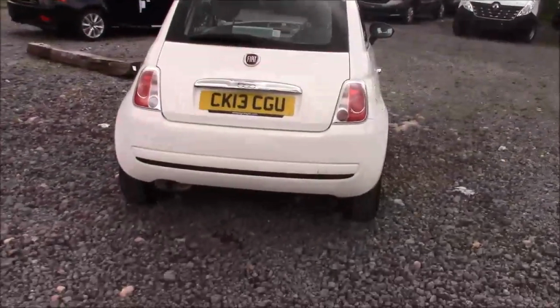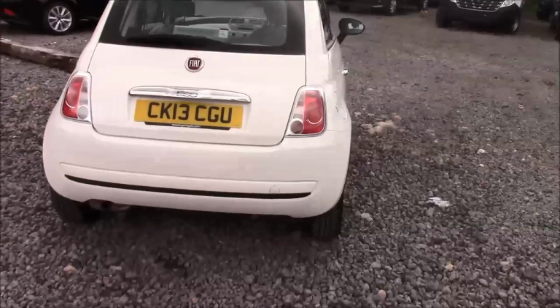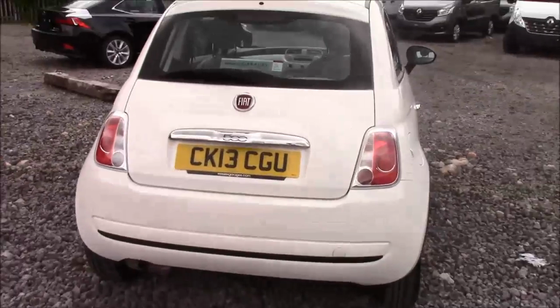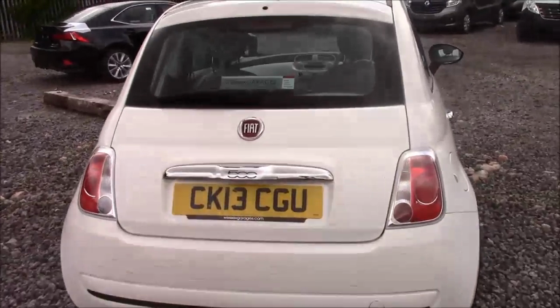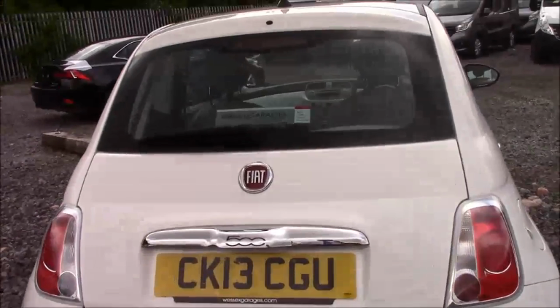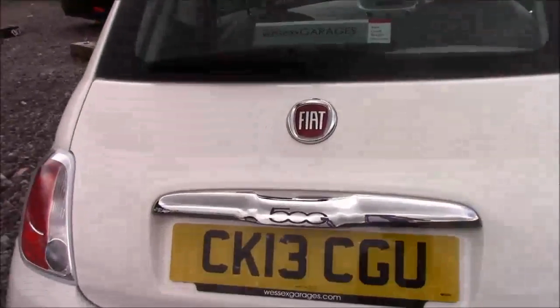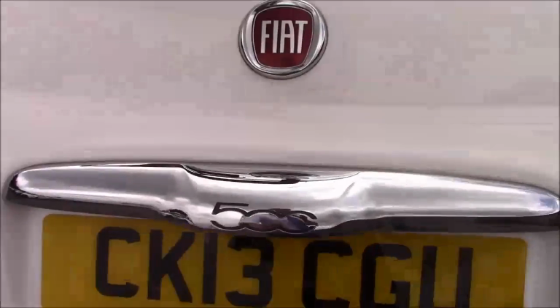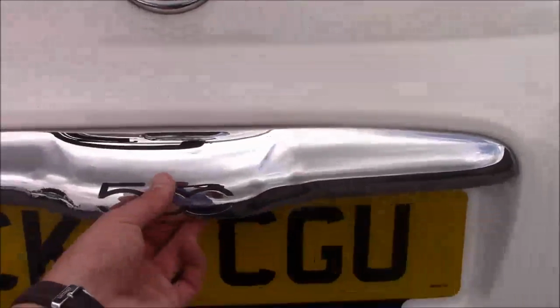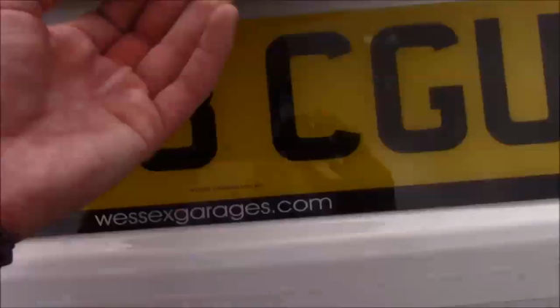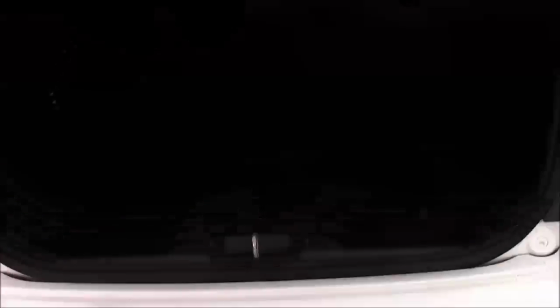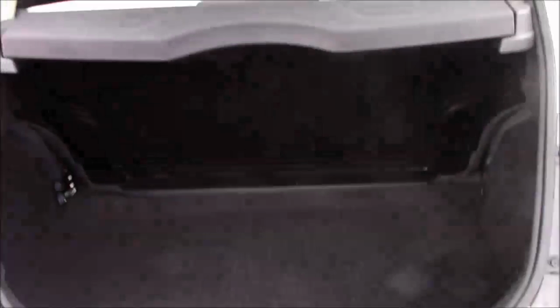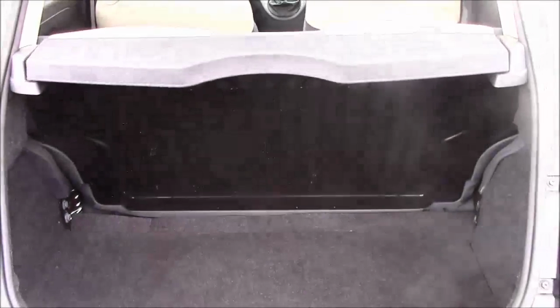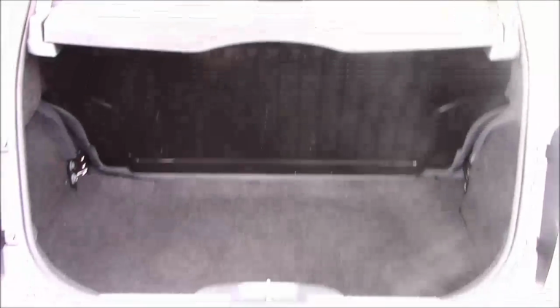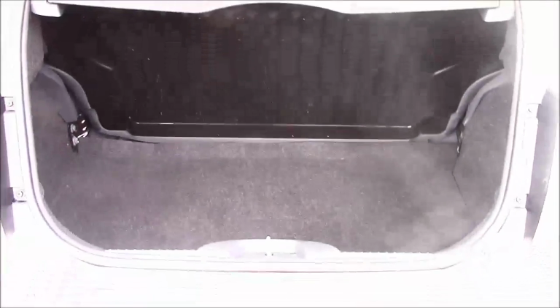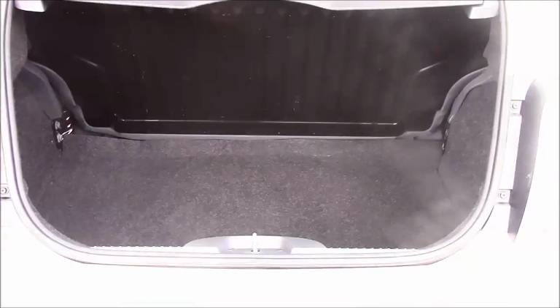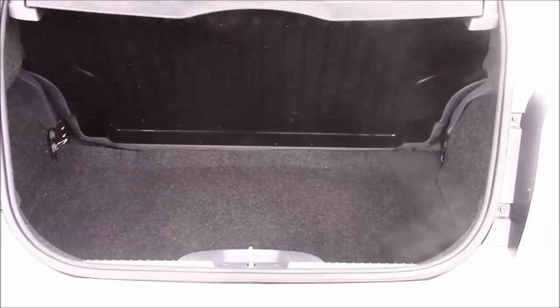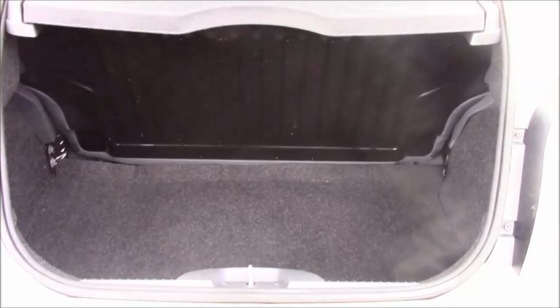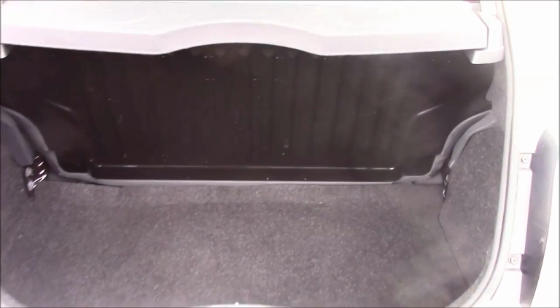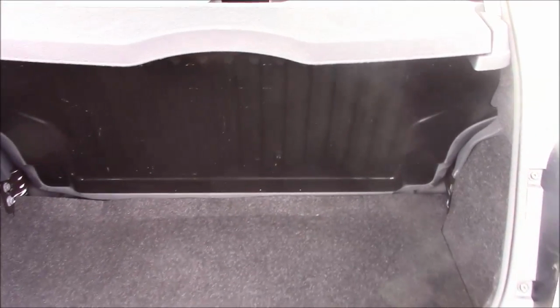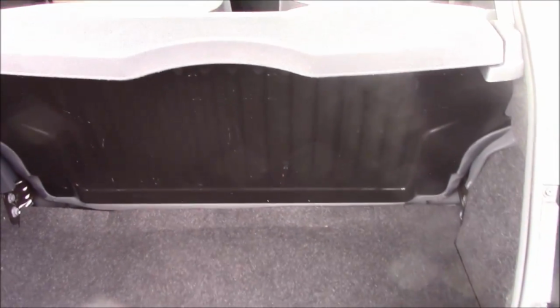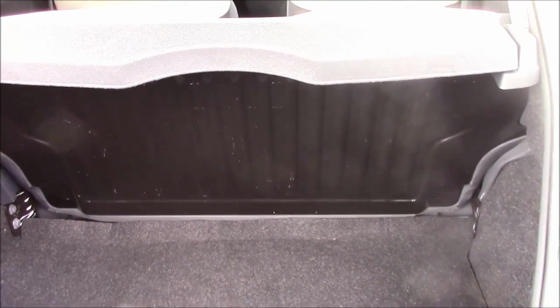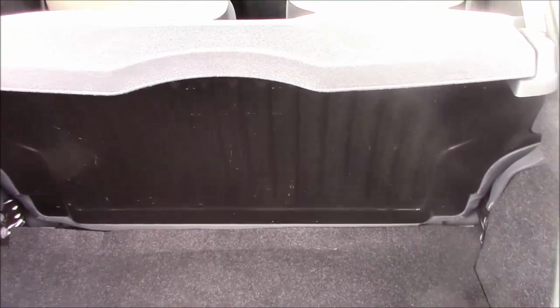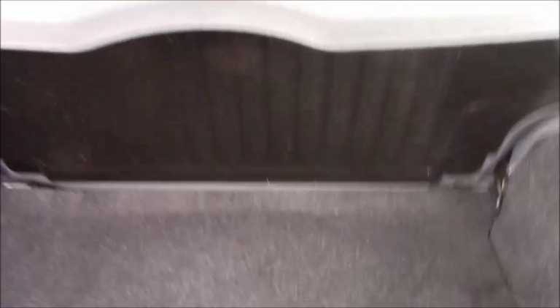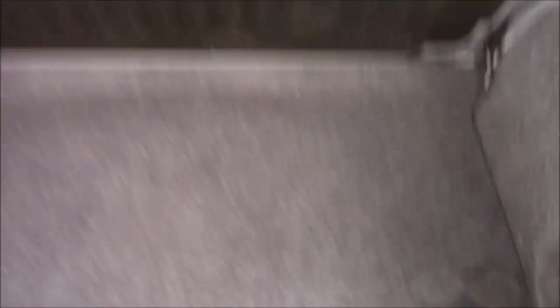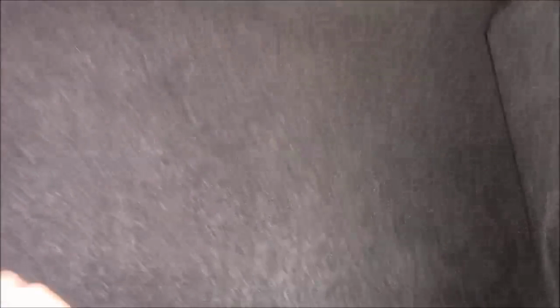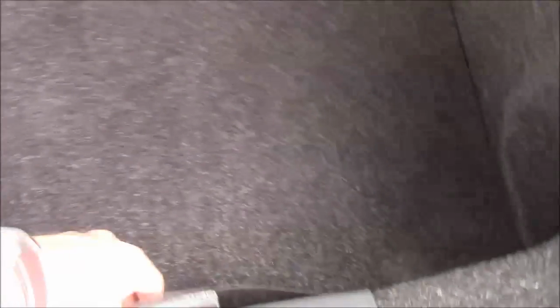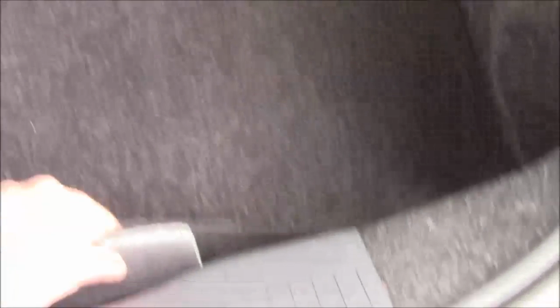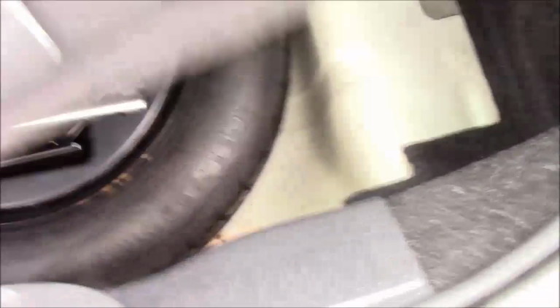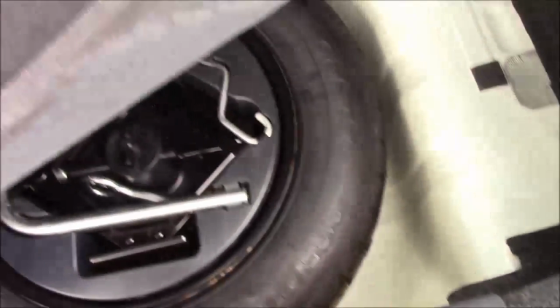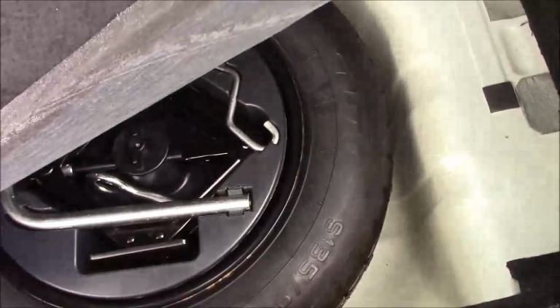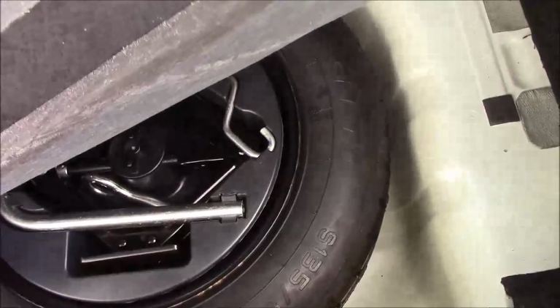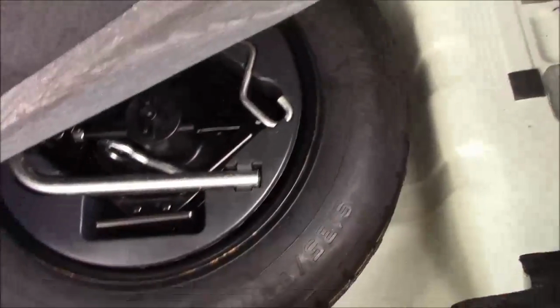Going inside the vehicle now, starting with the boot. We have a decent sized boot space, a rear folding seat in the eventuality you need to pop it down to accommodate some extra luggage. We also have a false floorboard with a spare tyre underneath.